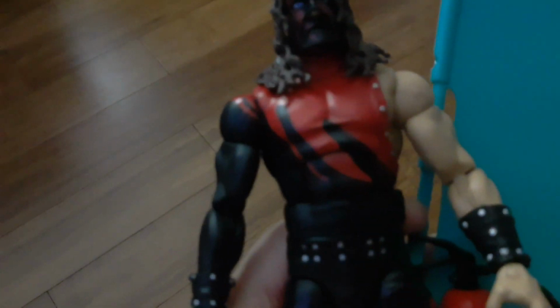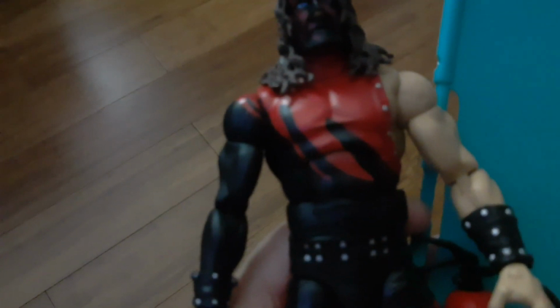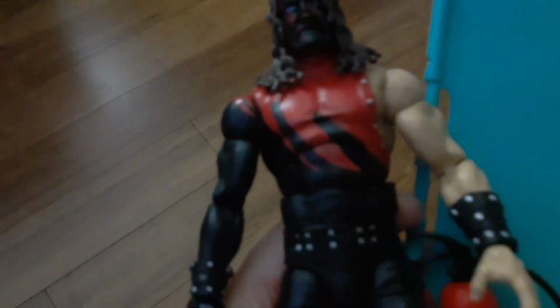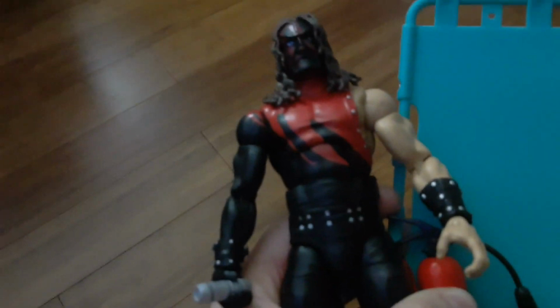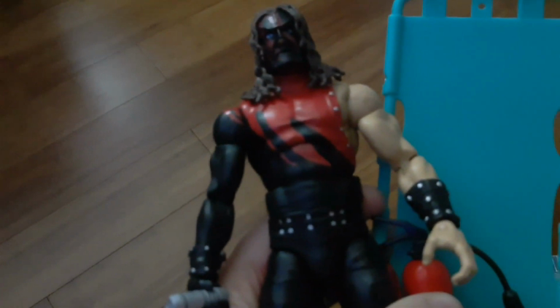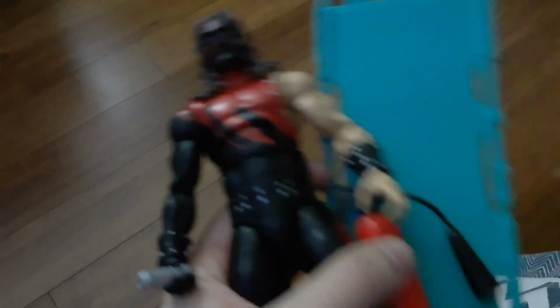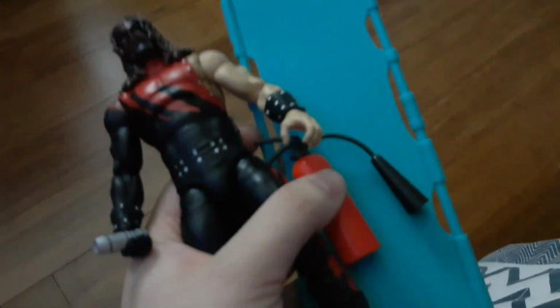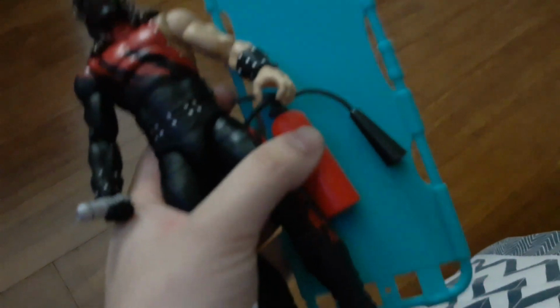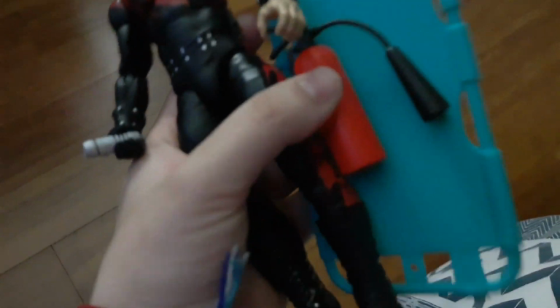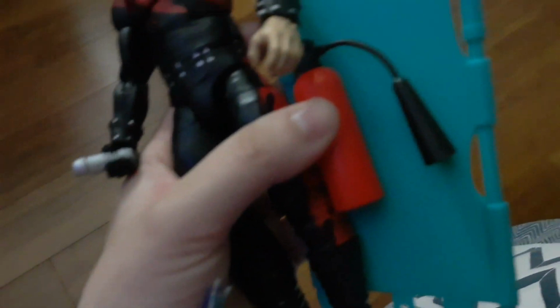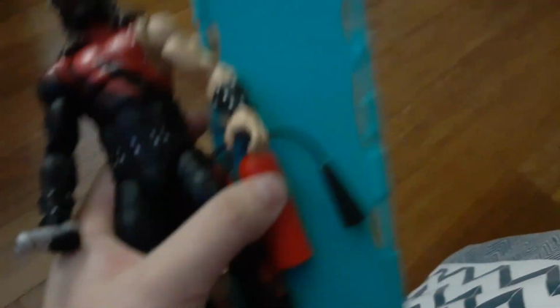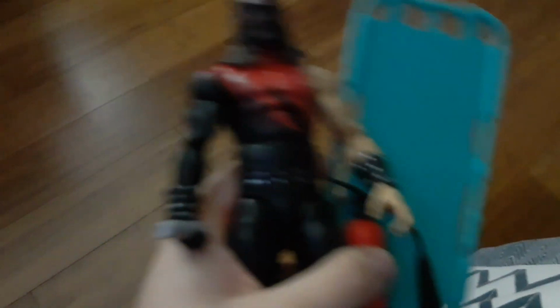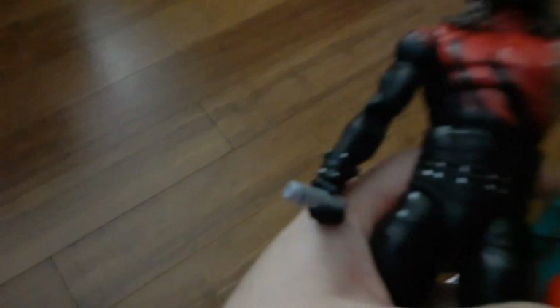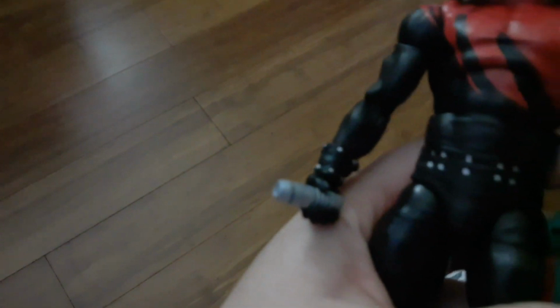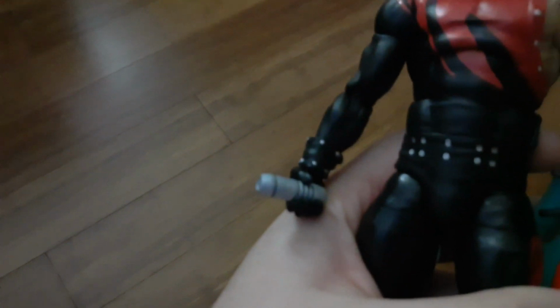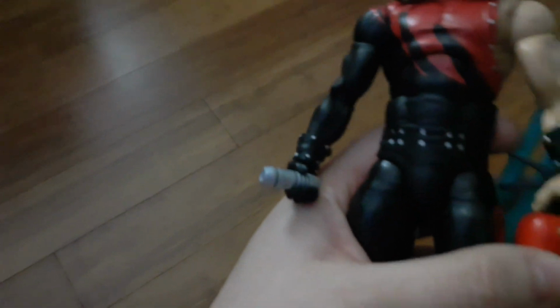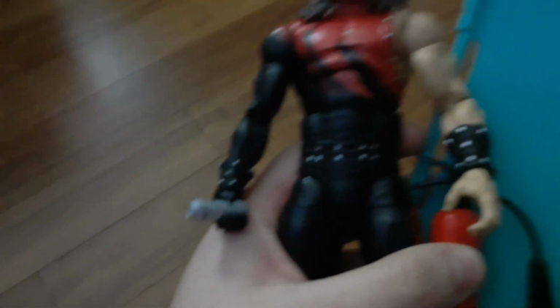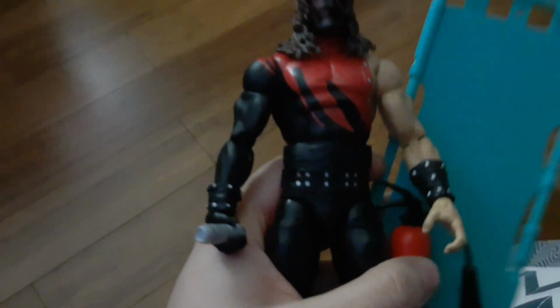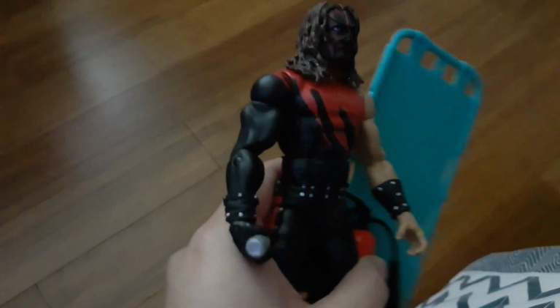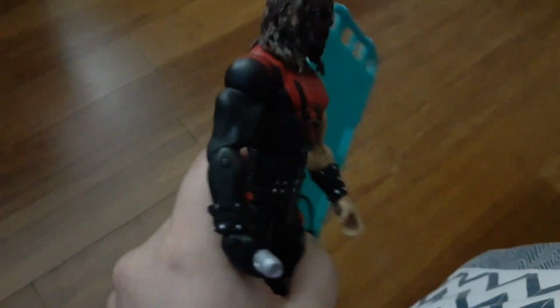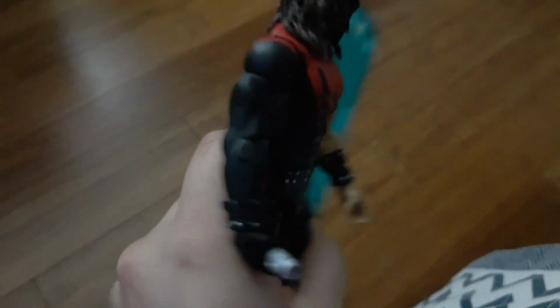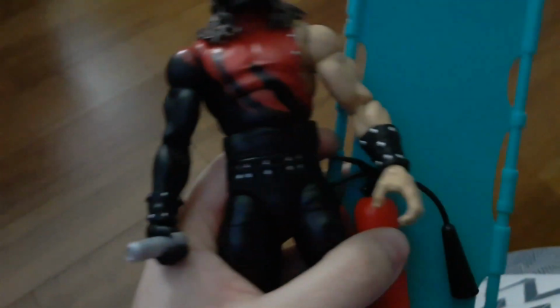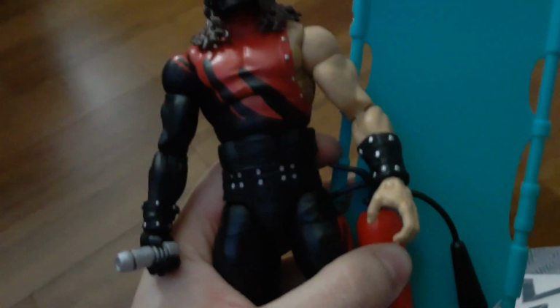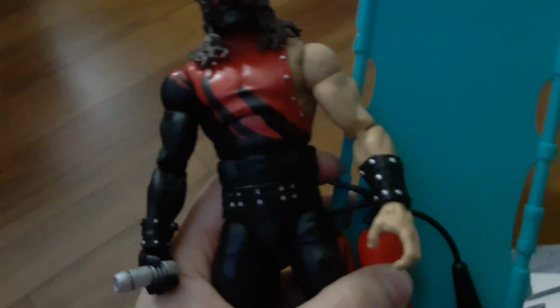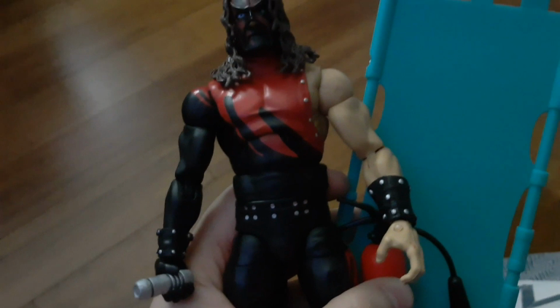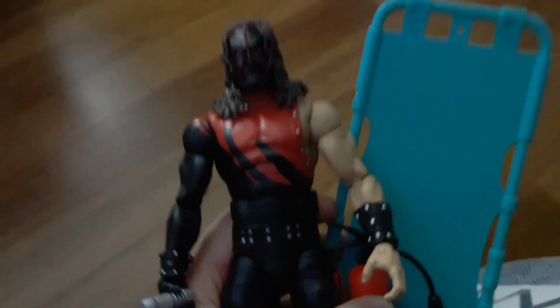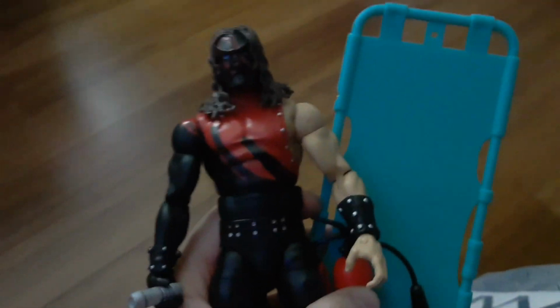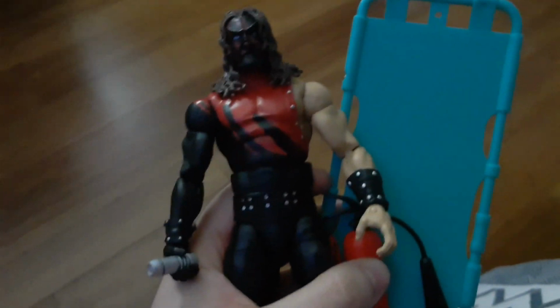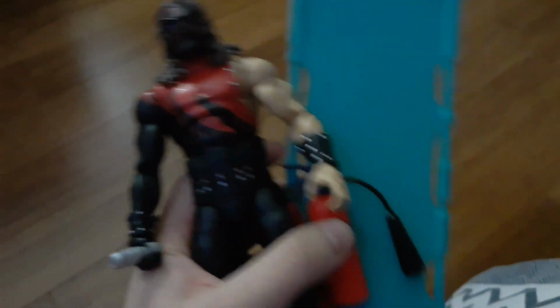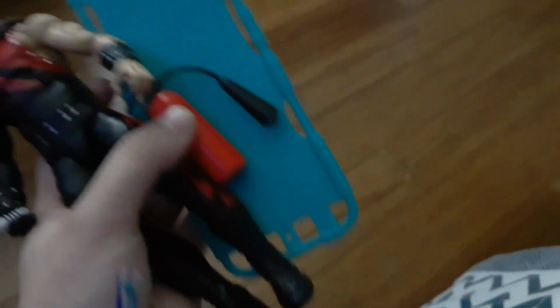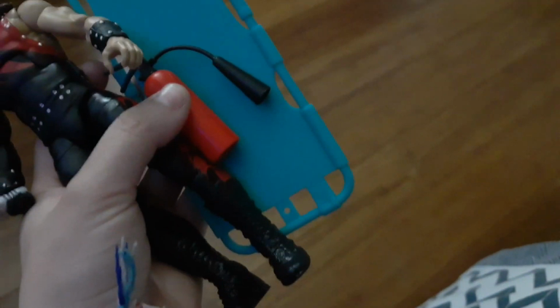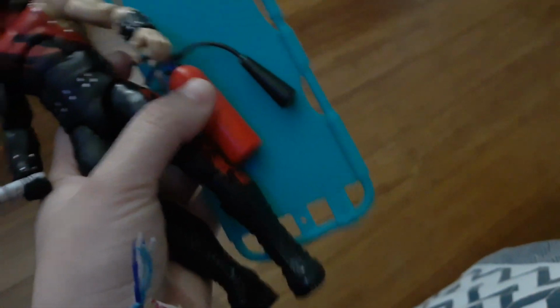But yeah, that's the only thing. Other than that, I think the accessories make up for it, and the voice box definitely does, so it's gonna look a lot cooler just standing on the shelf.